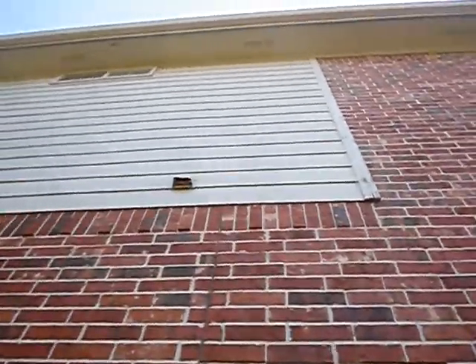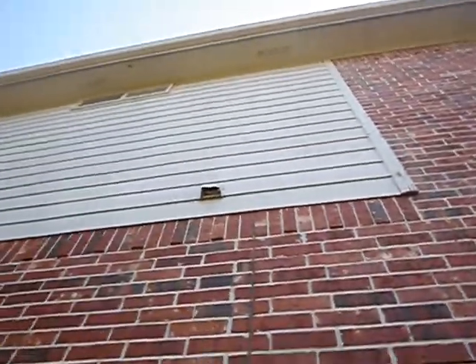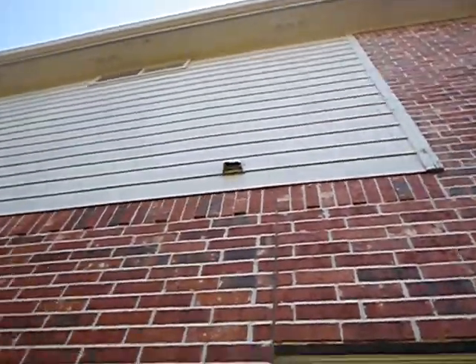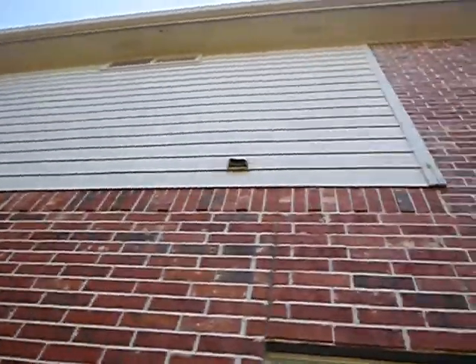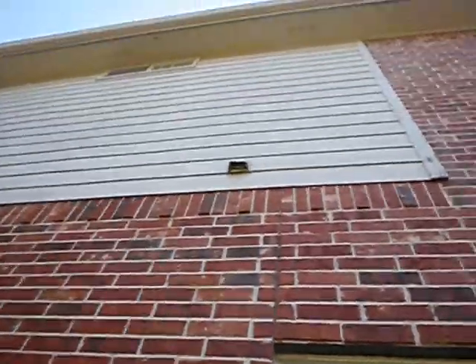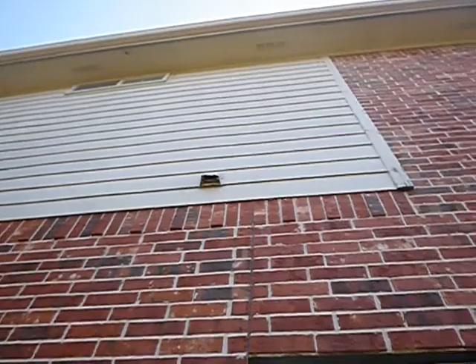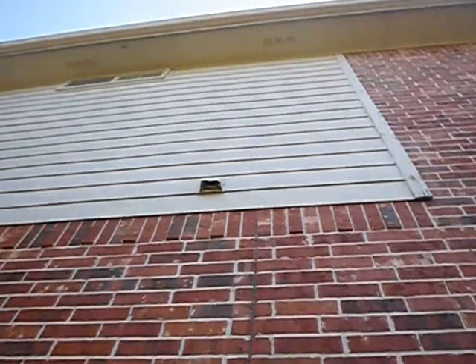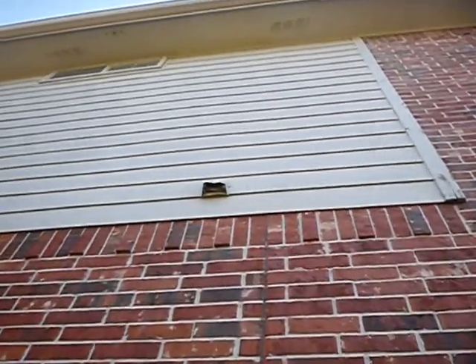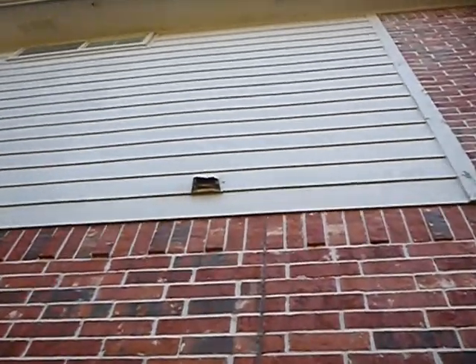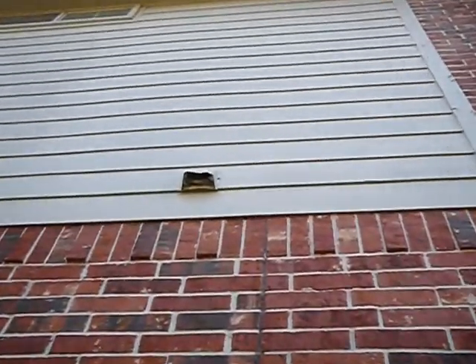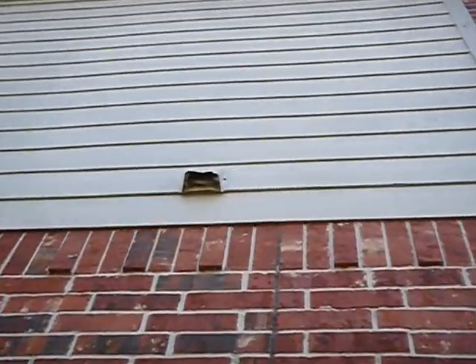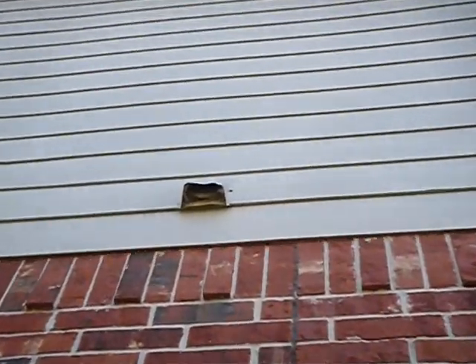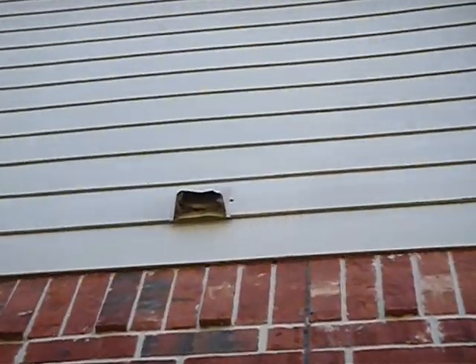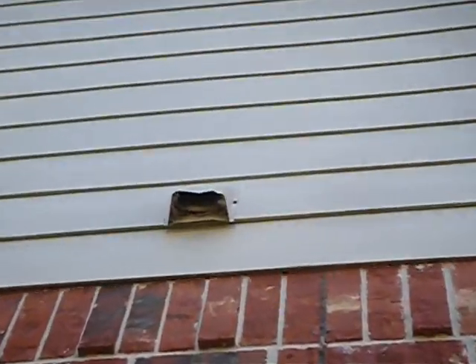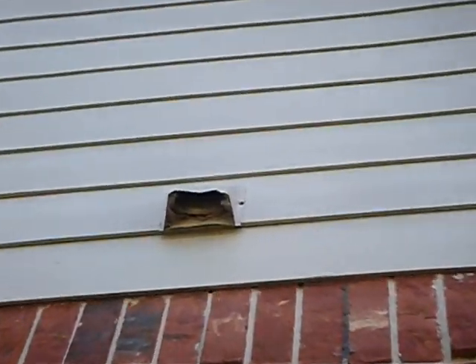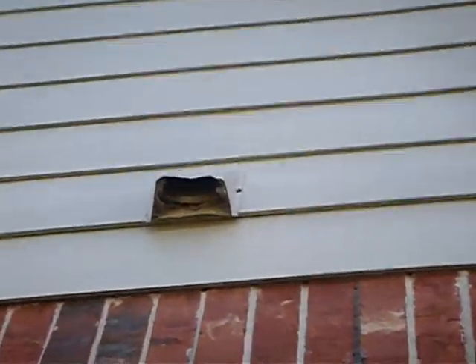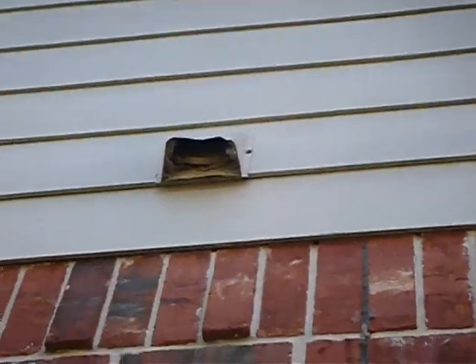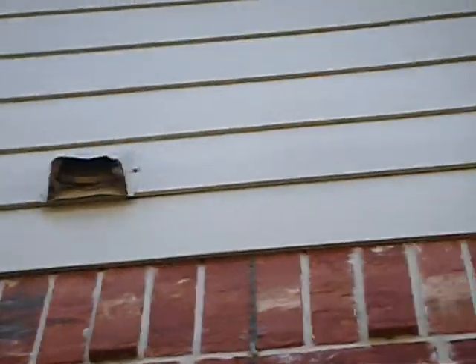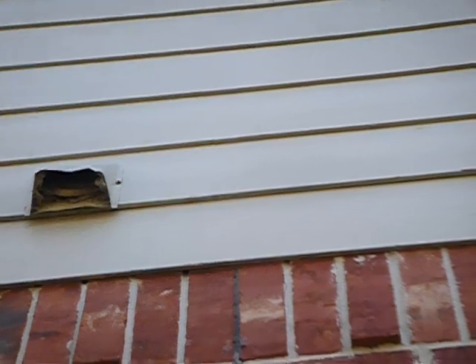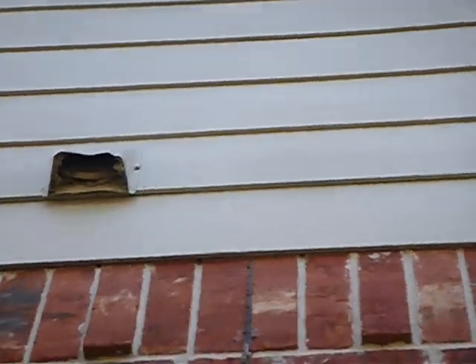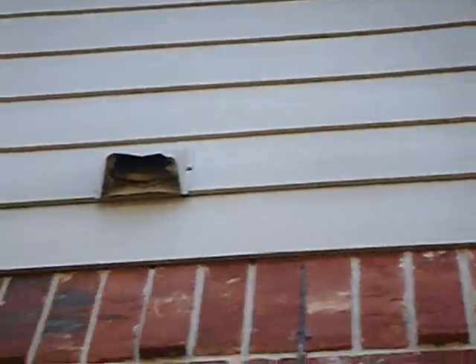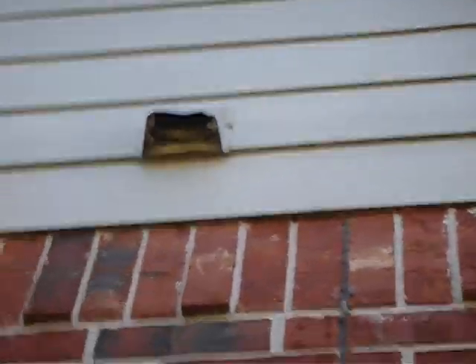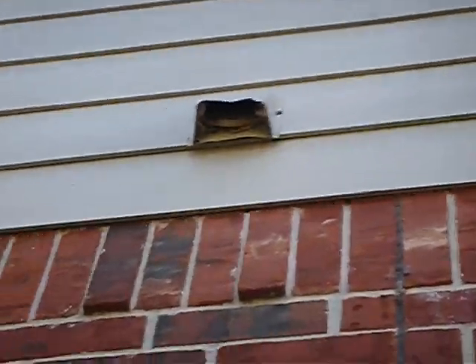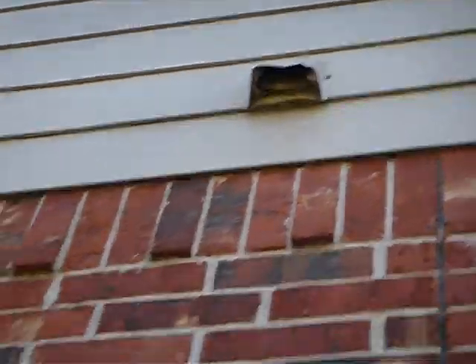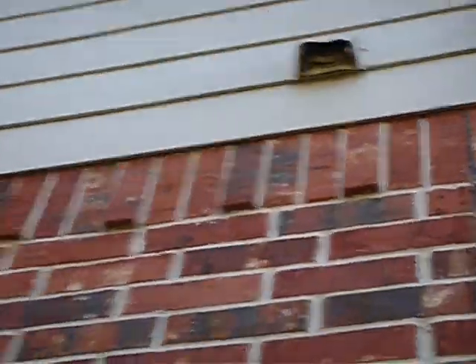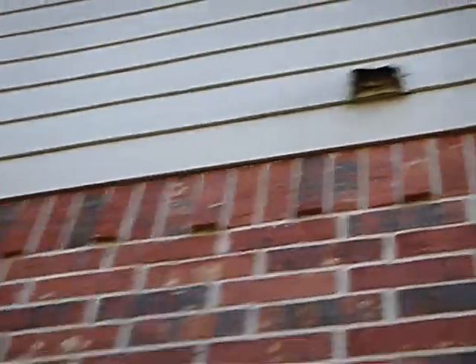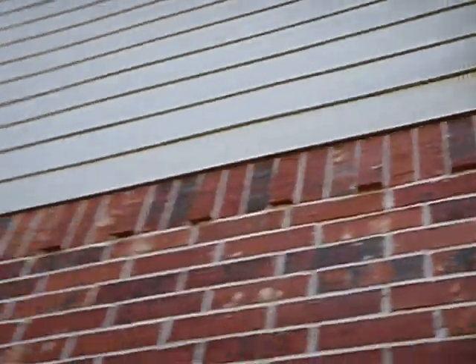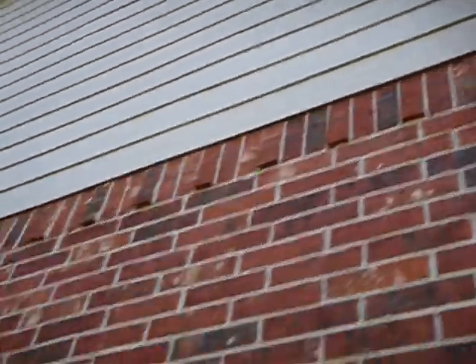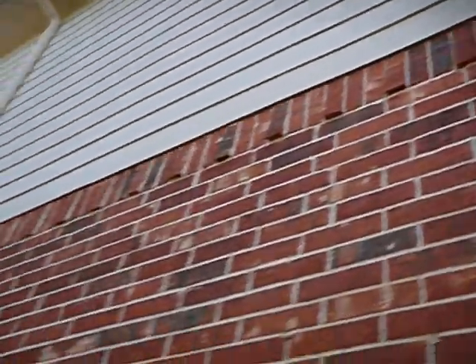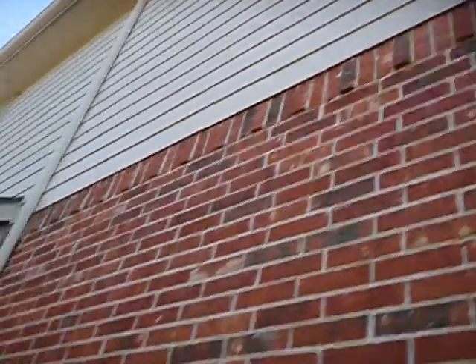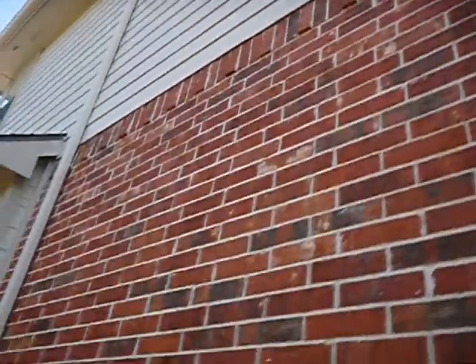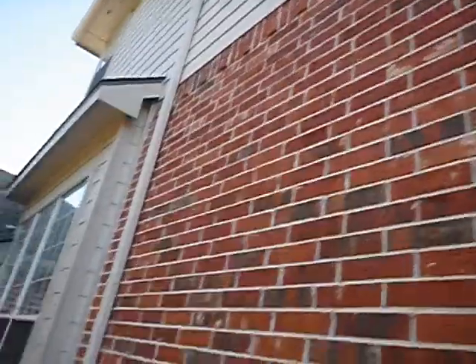That's the clothes dryer vent right here. Just looking at it from here, you just know that's clogged — that needs to be cleaned.